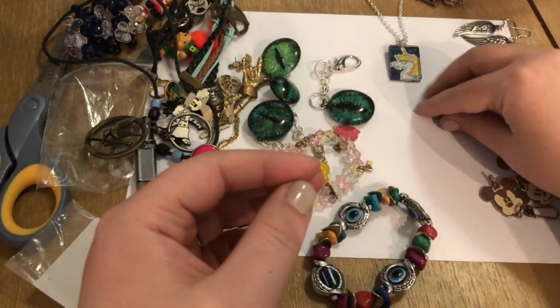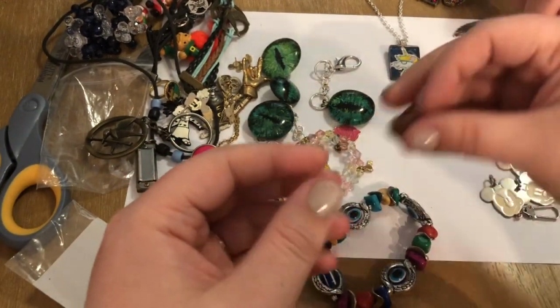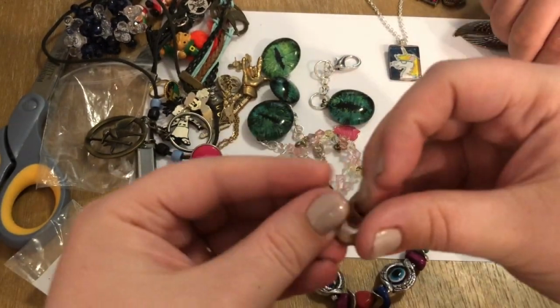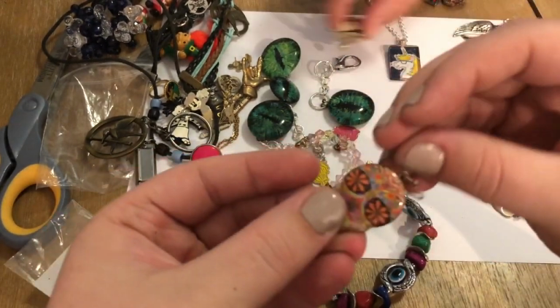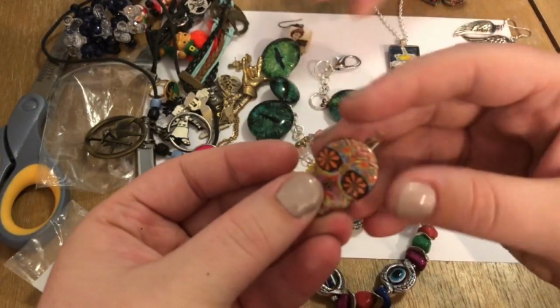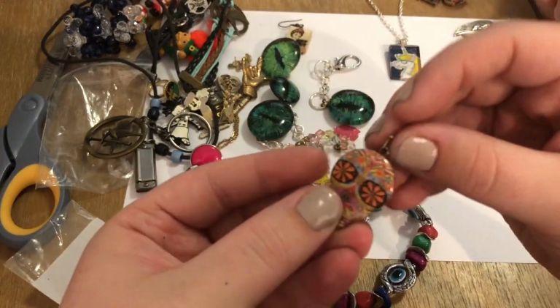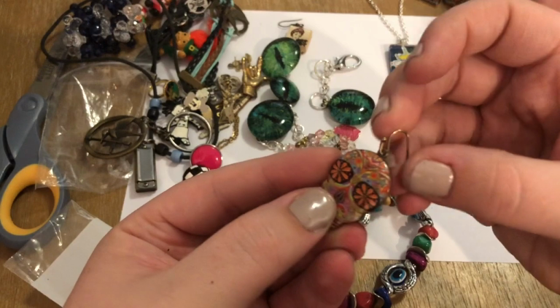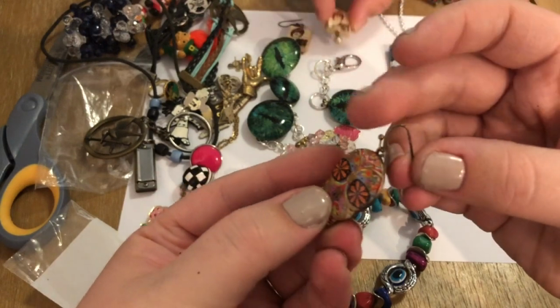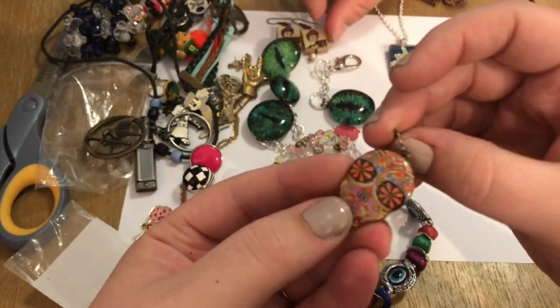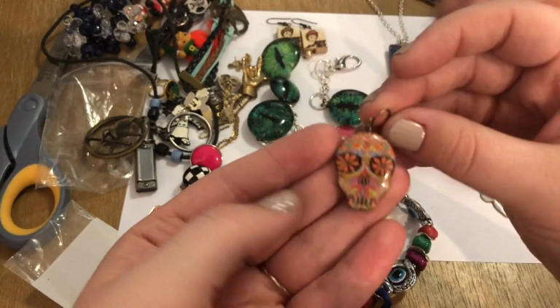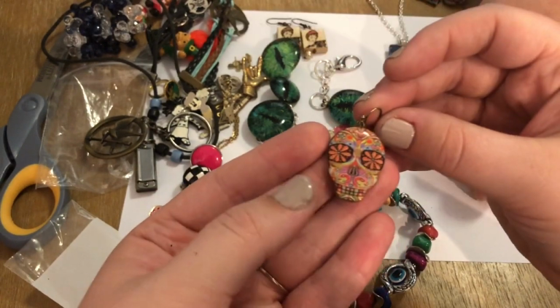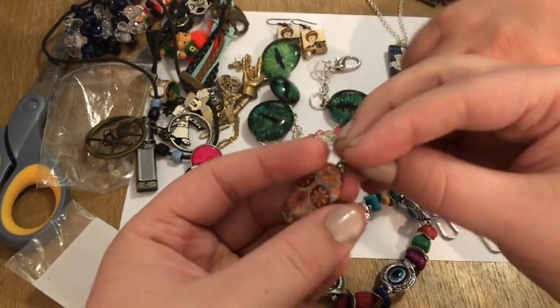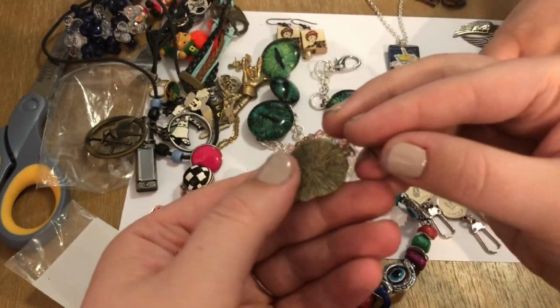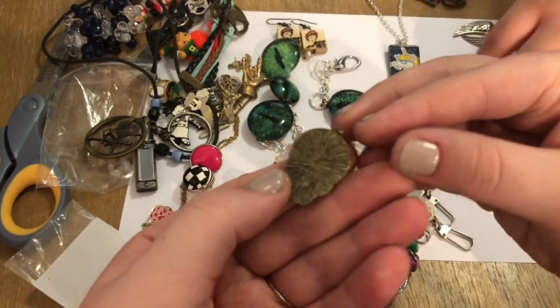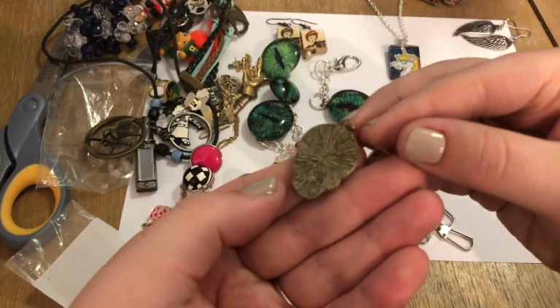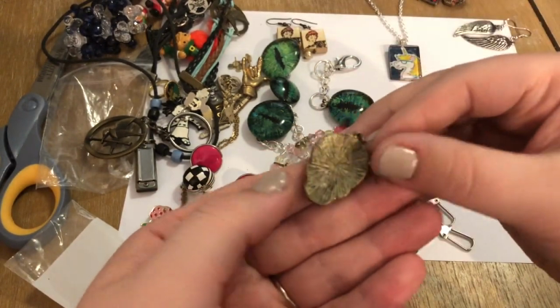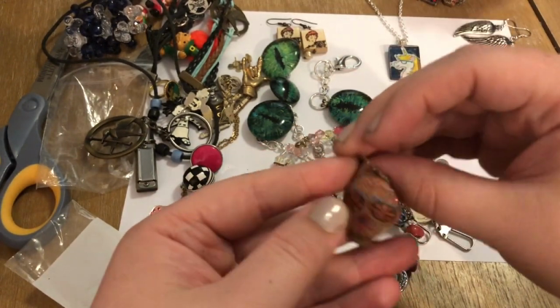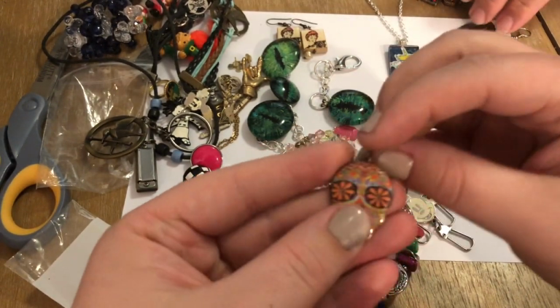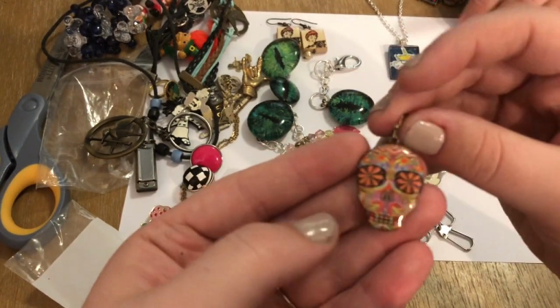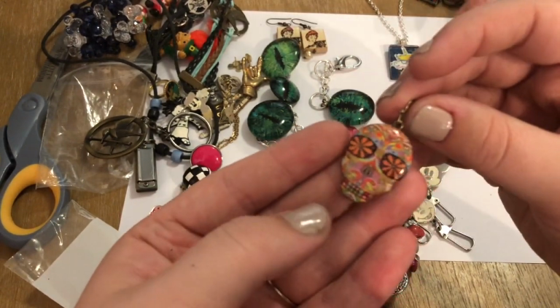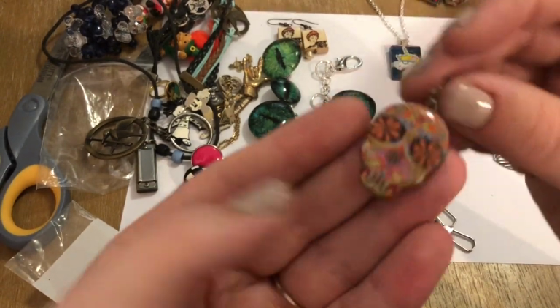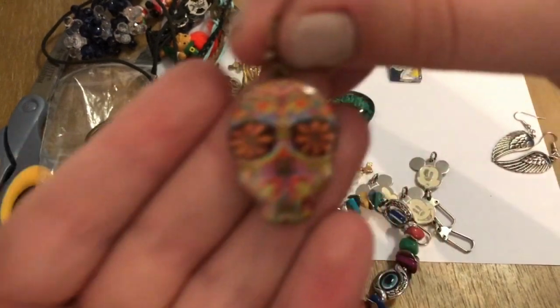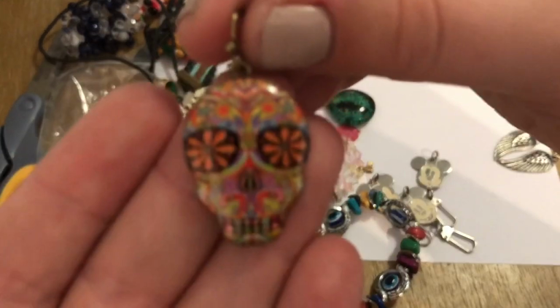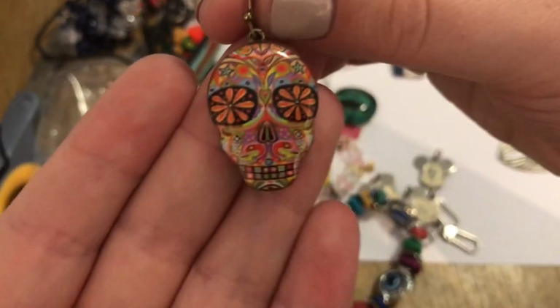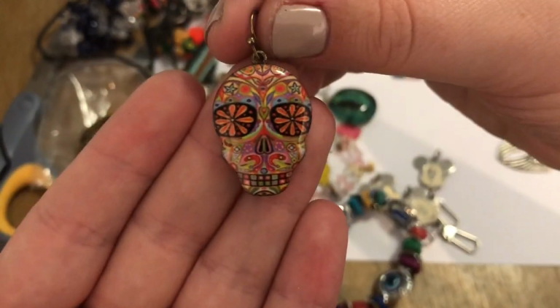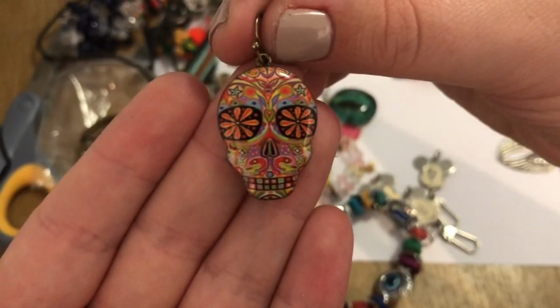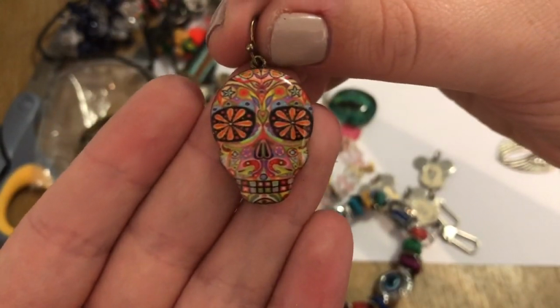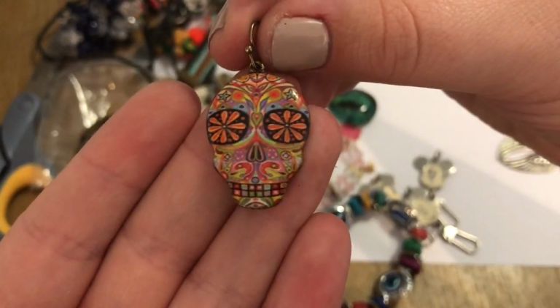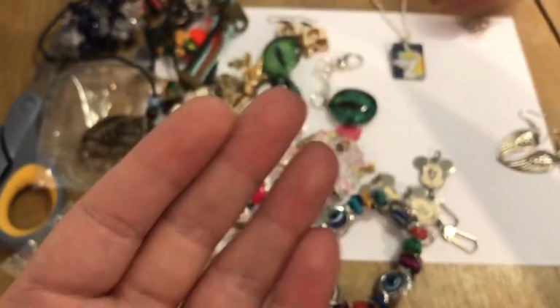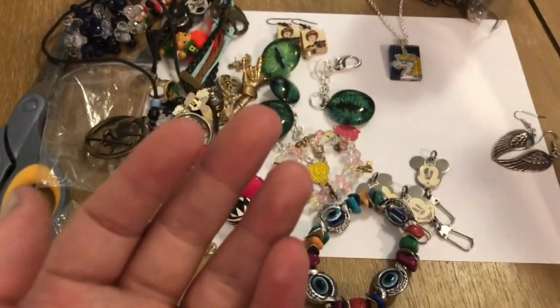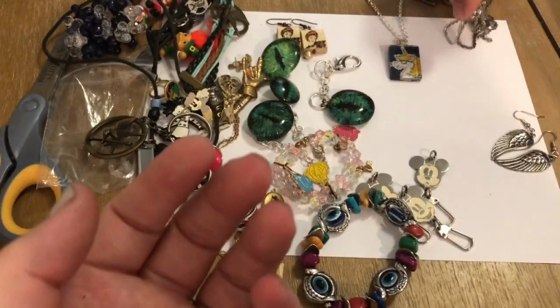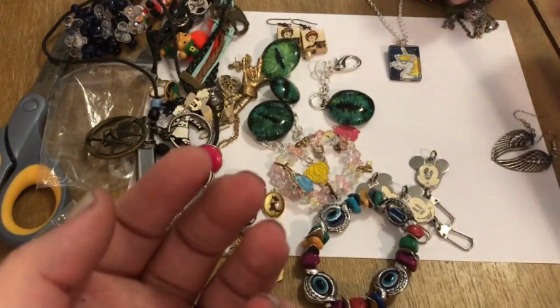Then this like Day of the Dead earring — maybe we'll find another one. Dia de los Muertos. Skull candy — very cool.